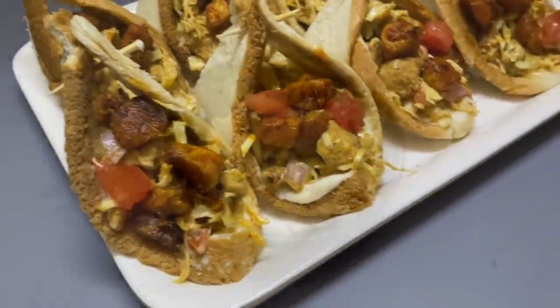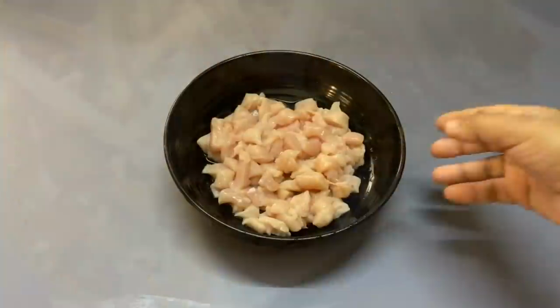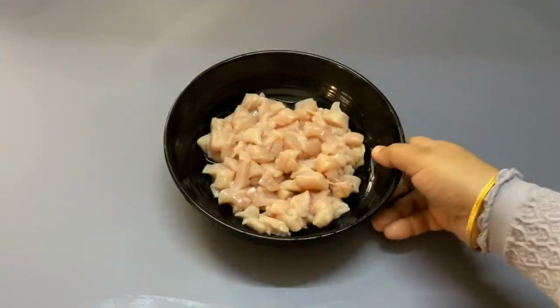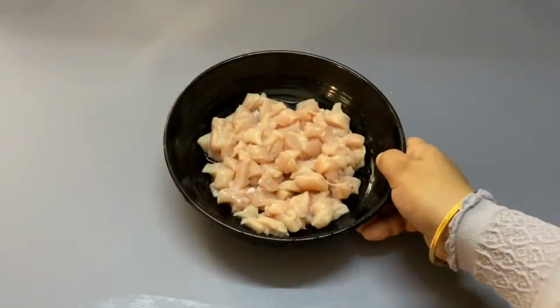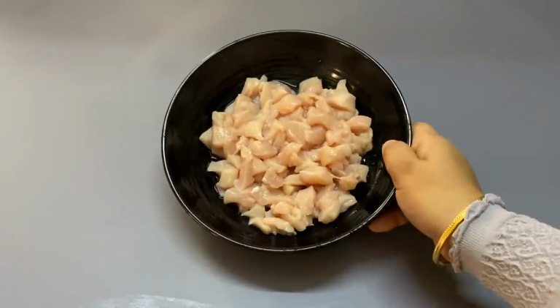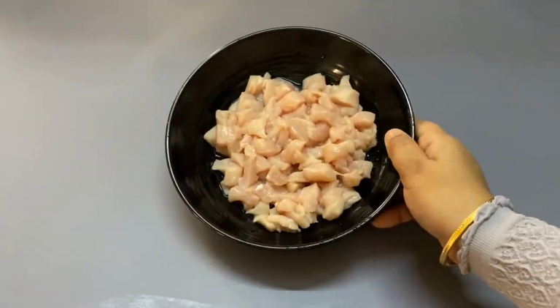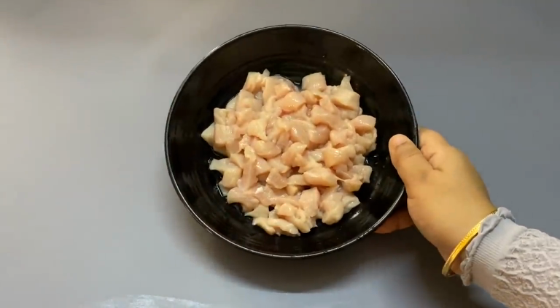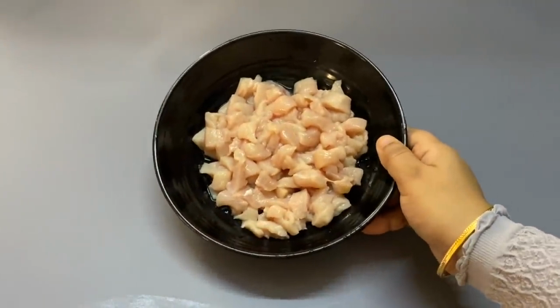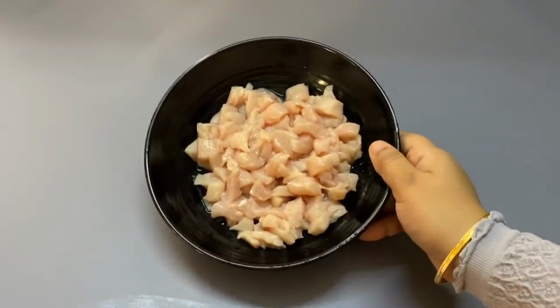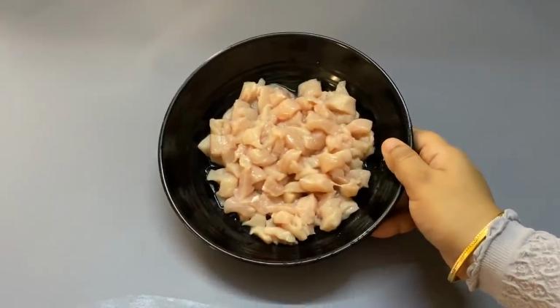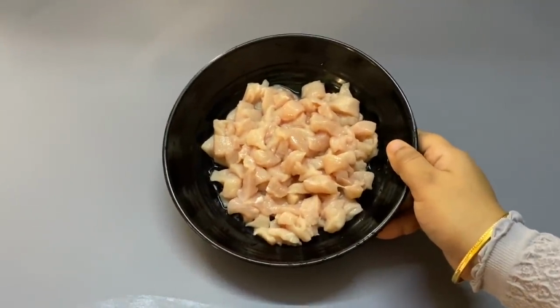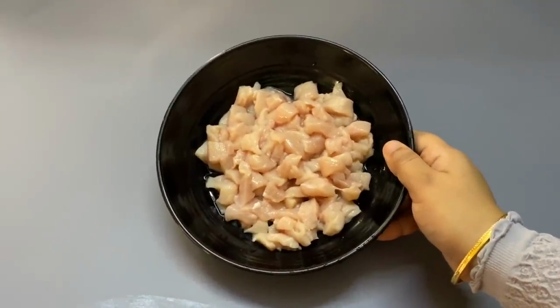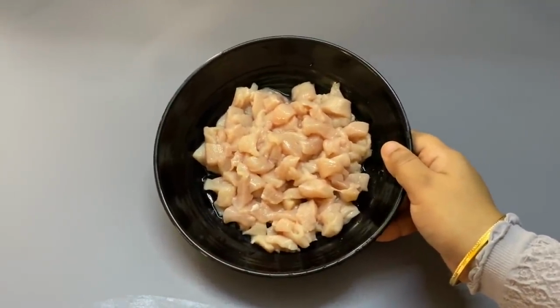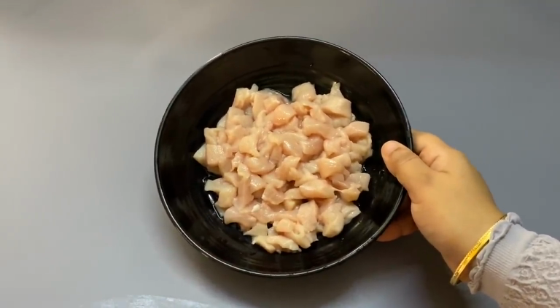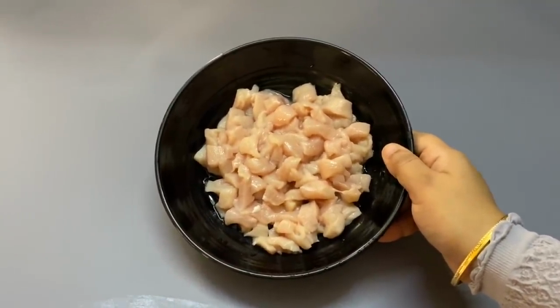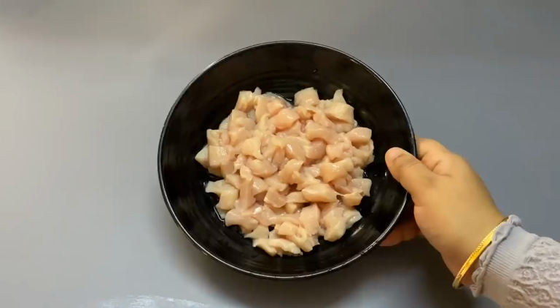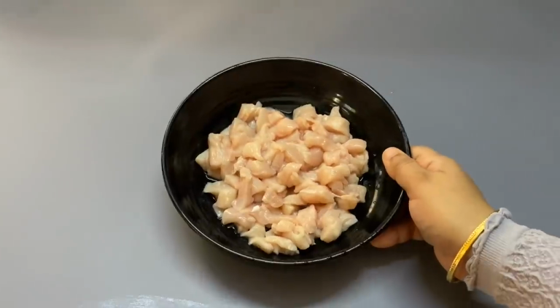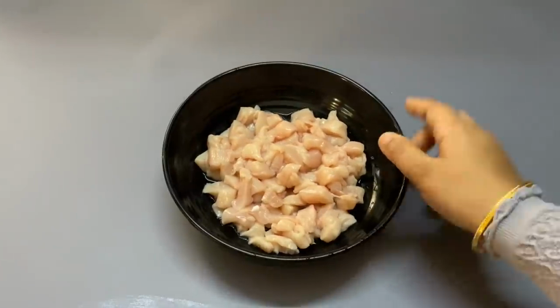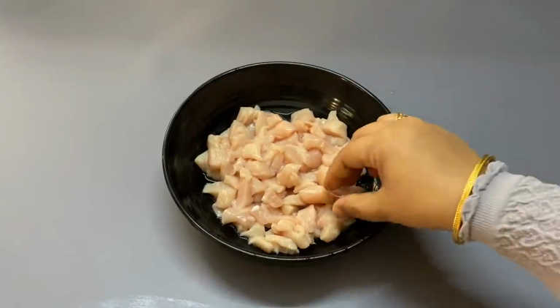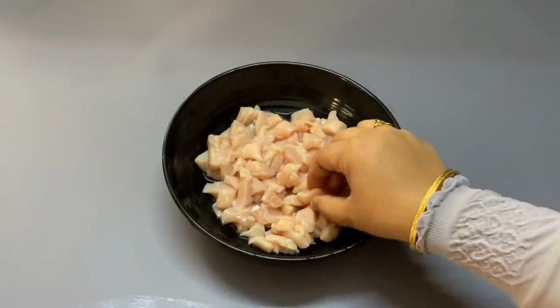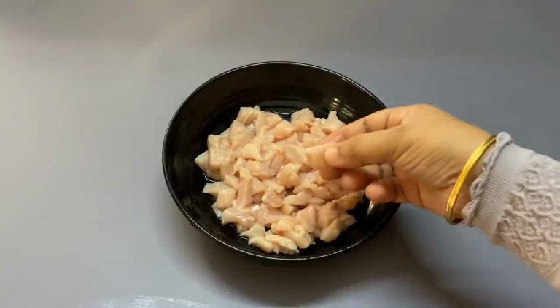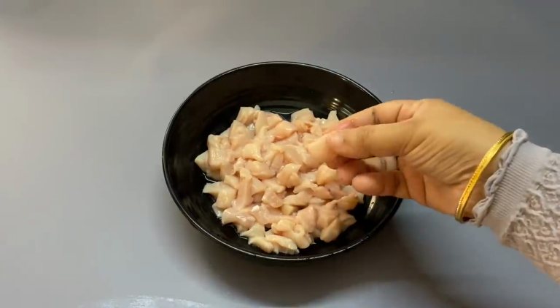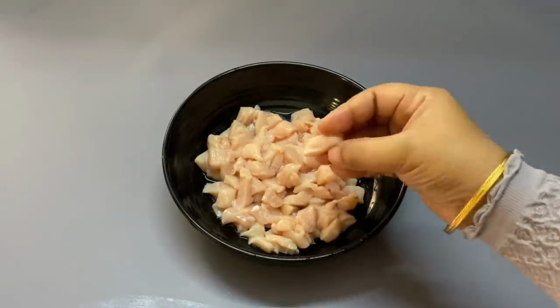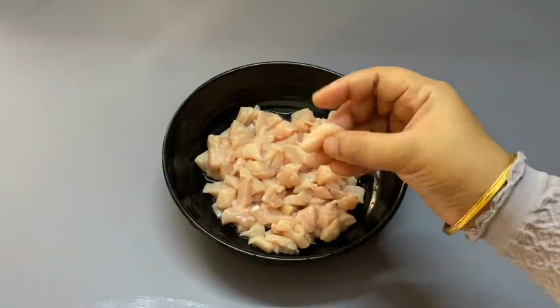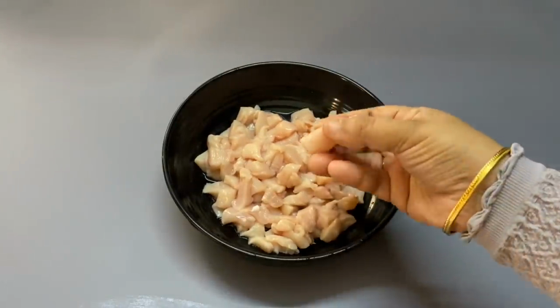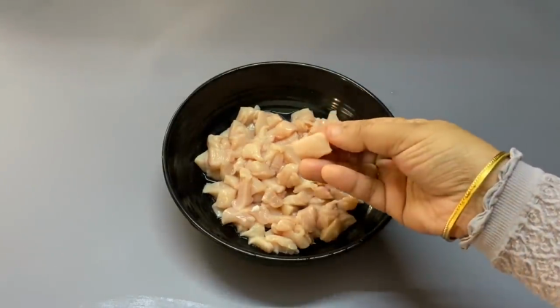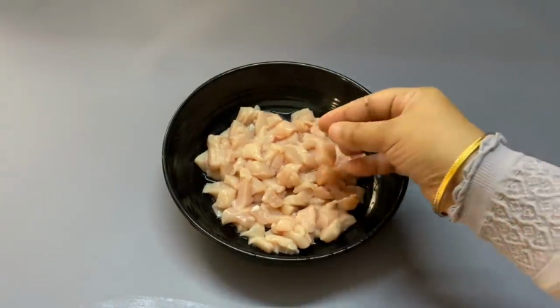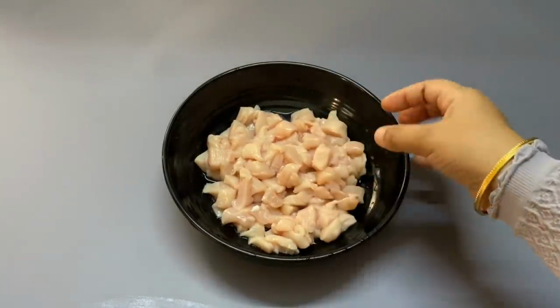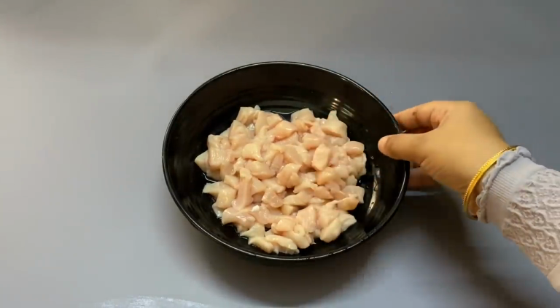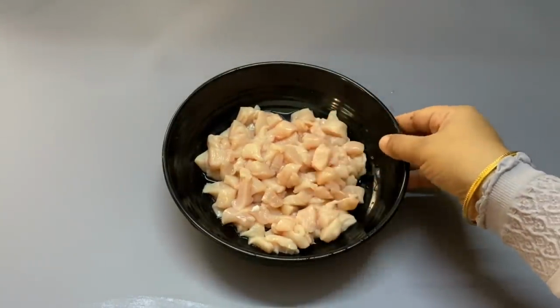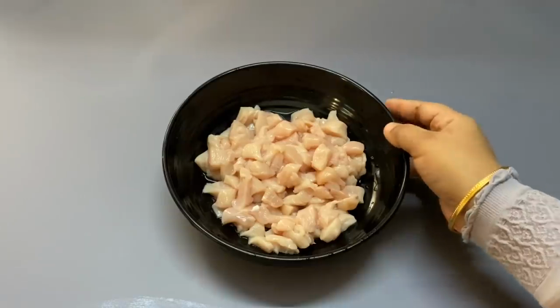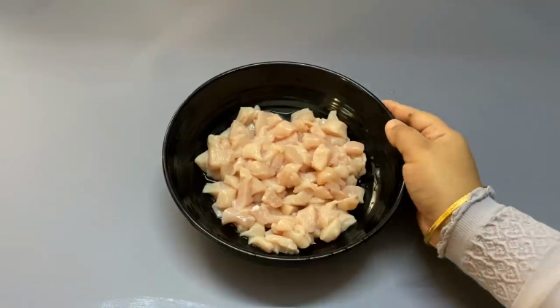We are going to eat chicken. I am going to eat chicken with 300 grams. We made chicken, and we are going to eat a lot of cheese. We are going to eat chicken with some pizza.